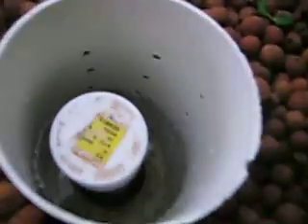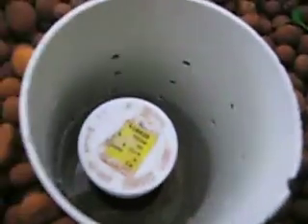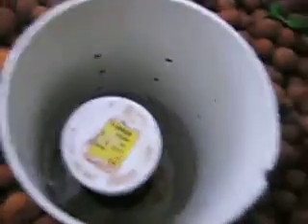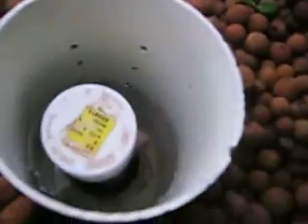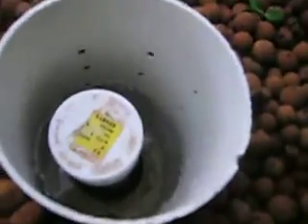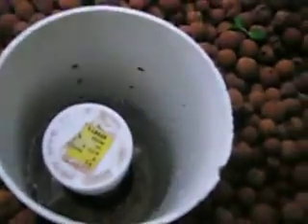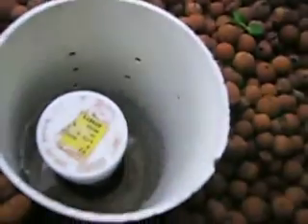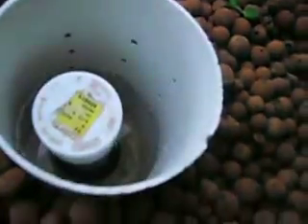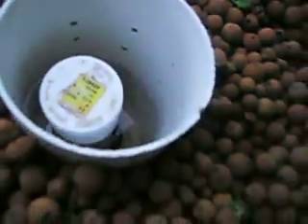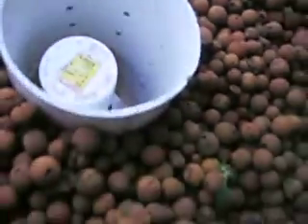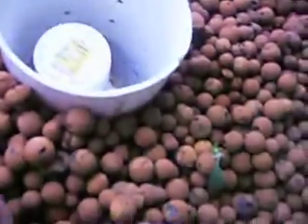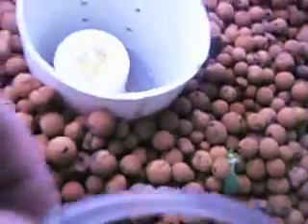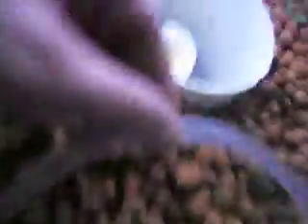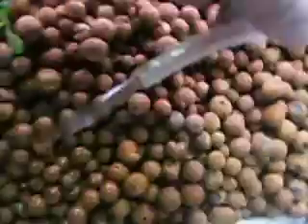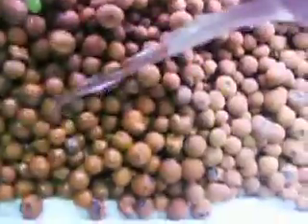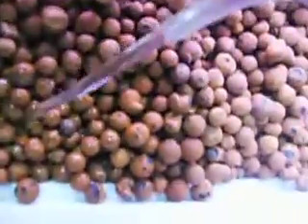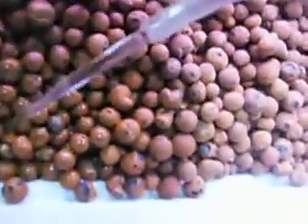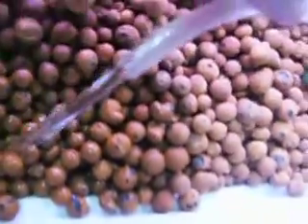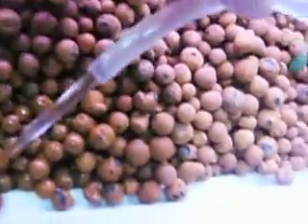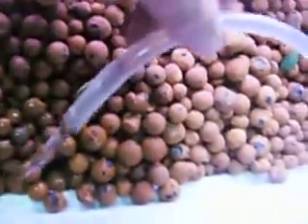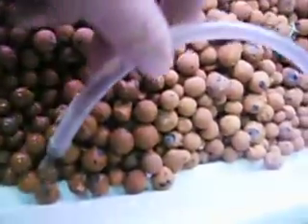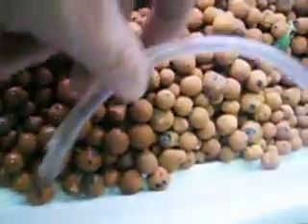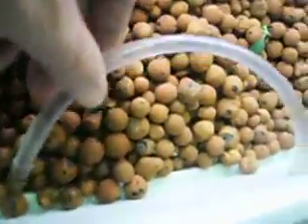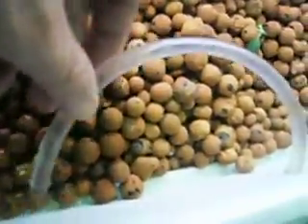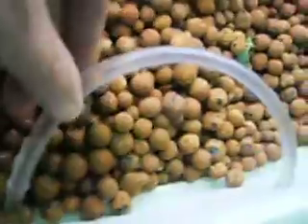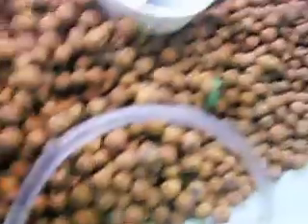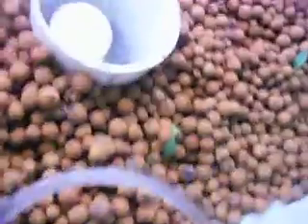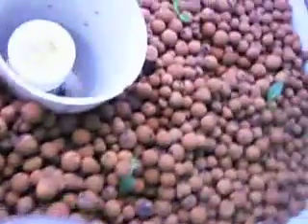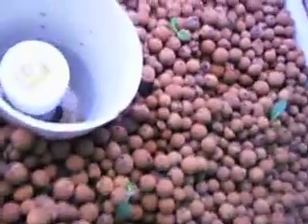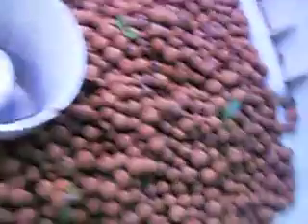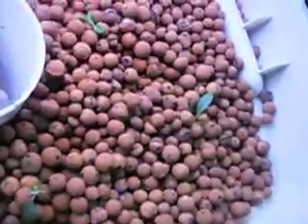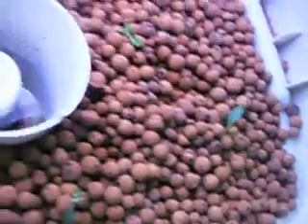It looks like it's just about to kick on. Here's the amount of water we're pumping — not a lot, but it is lifting it very nicely, and we just let it run in there and it fills the entire growing bed.